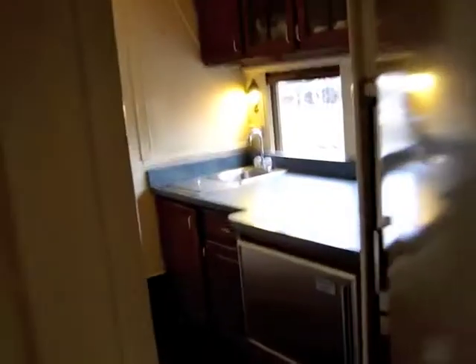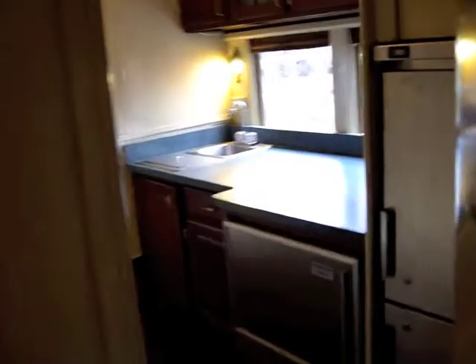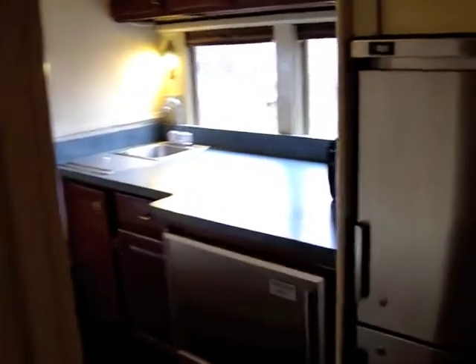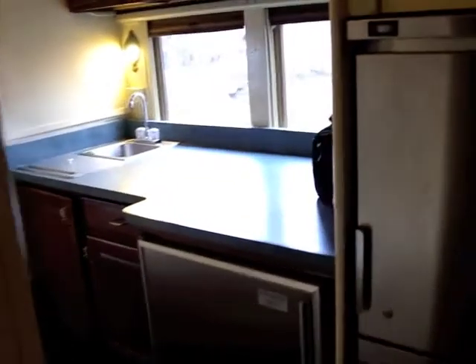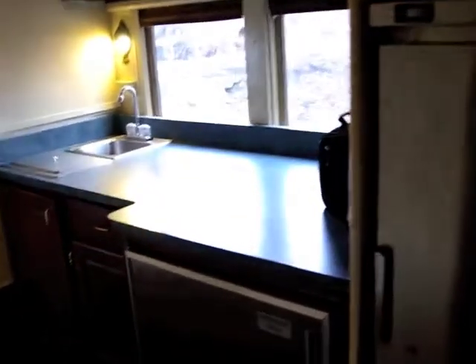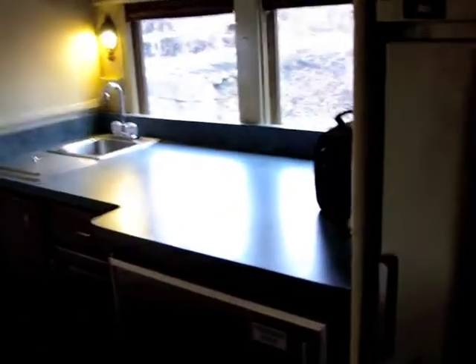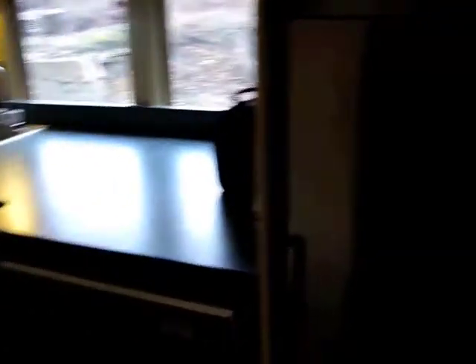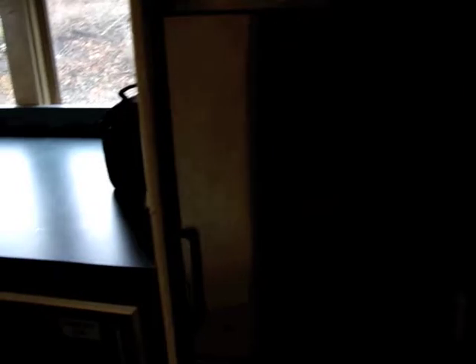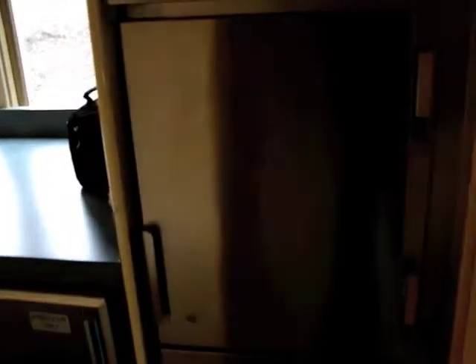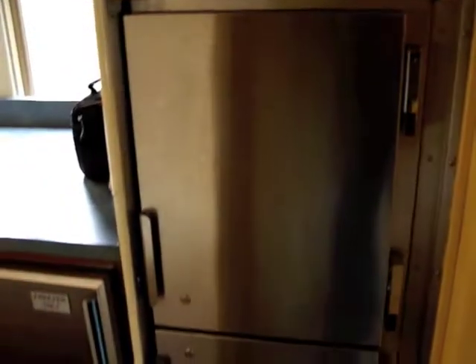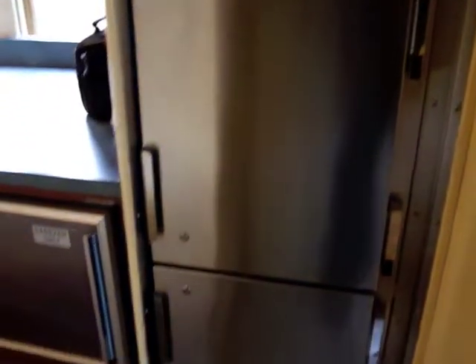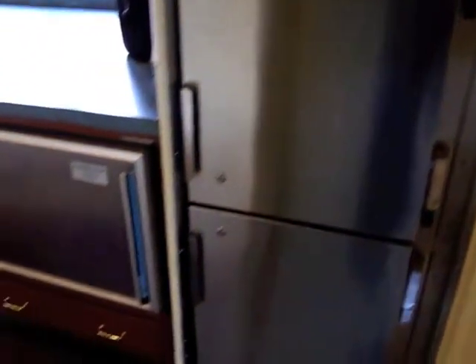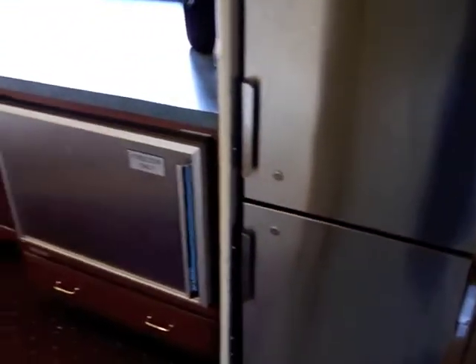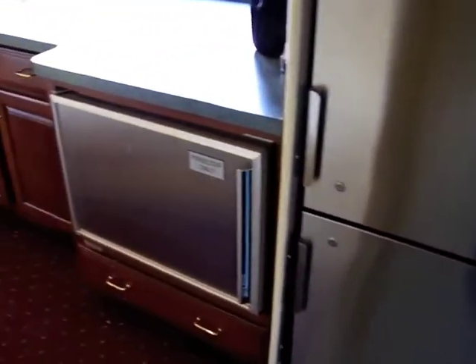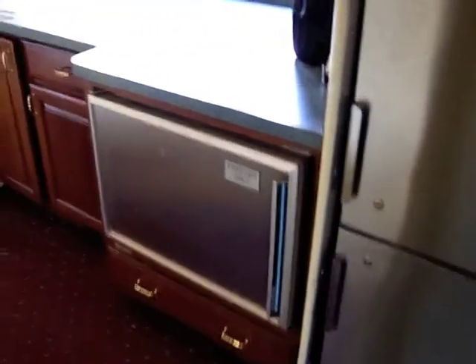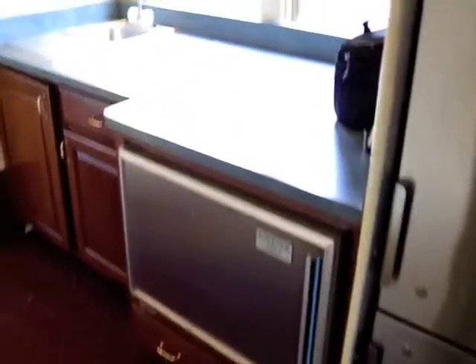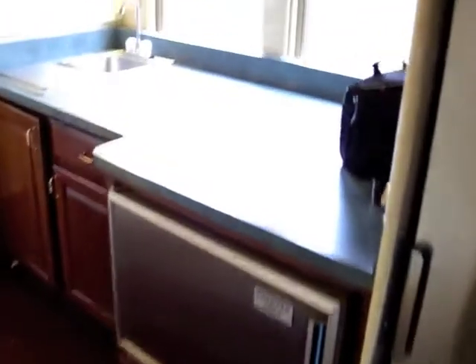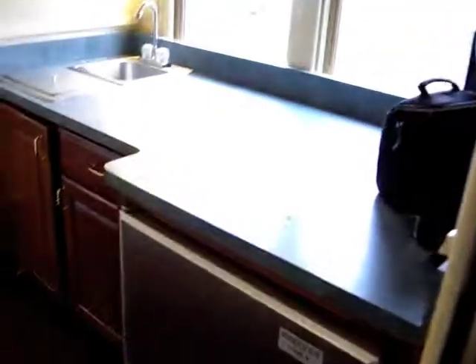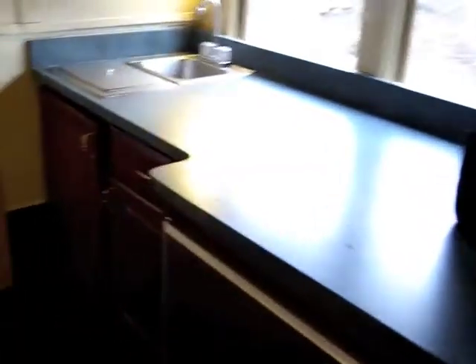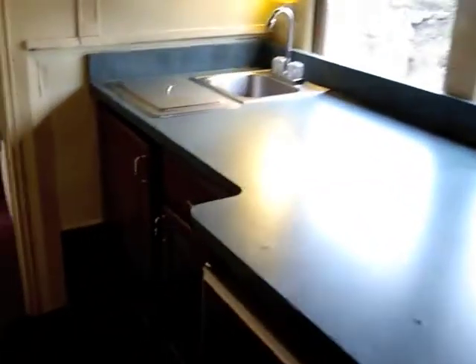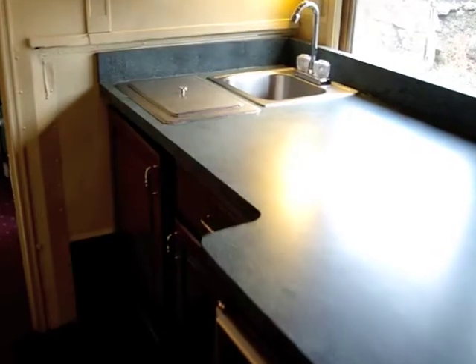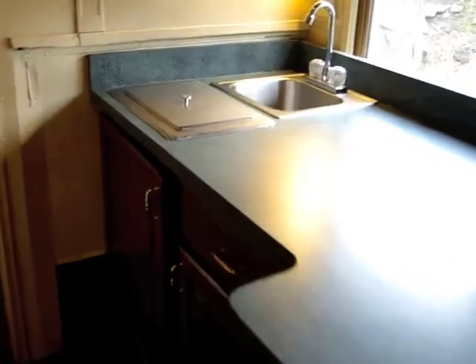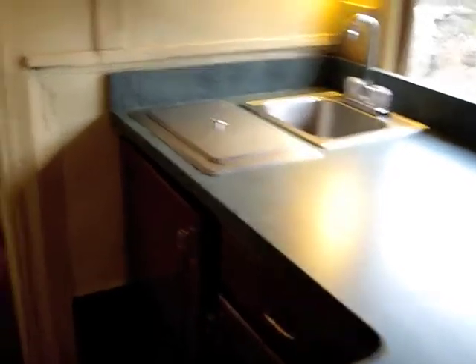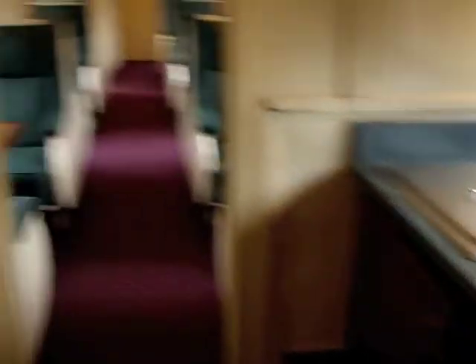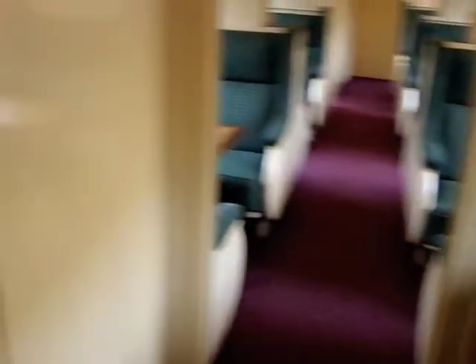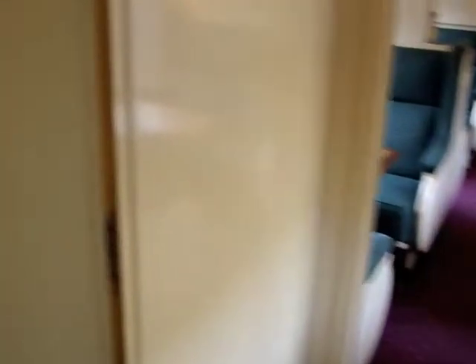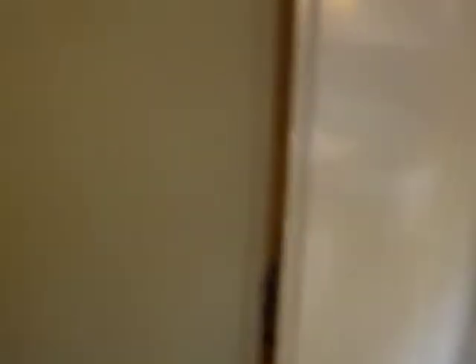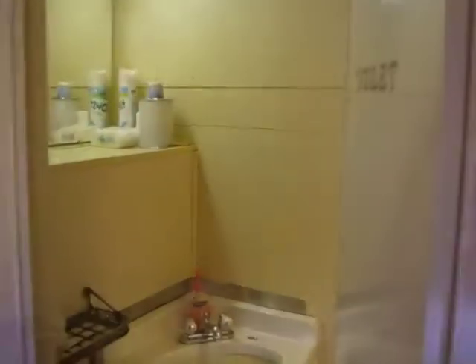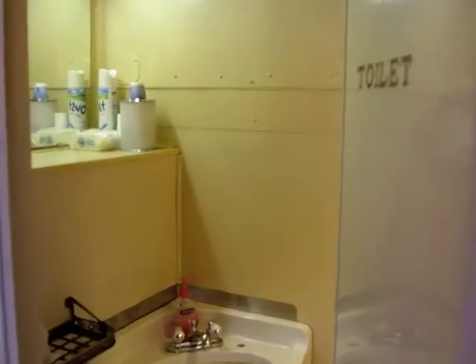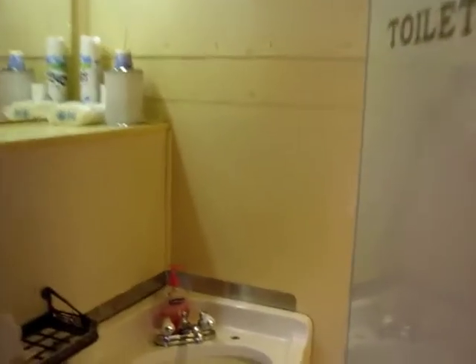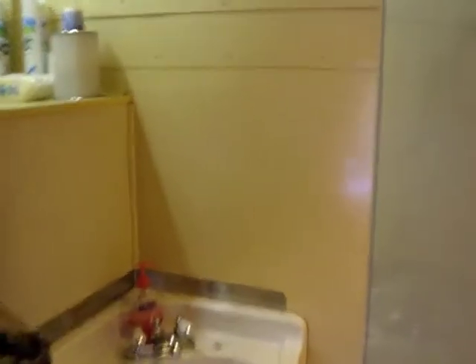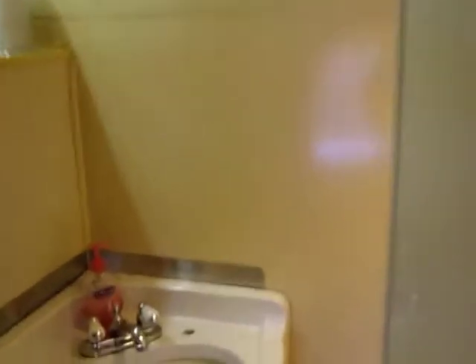Now we are entering the pantry area, which features two refrigerators, a freezer, a sink, and an icebox. Across from the pantry is one of the car's two bathrooms.